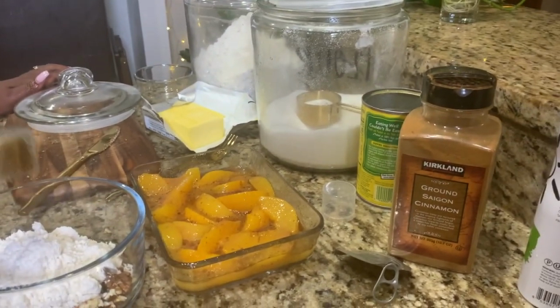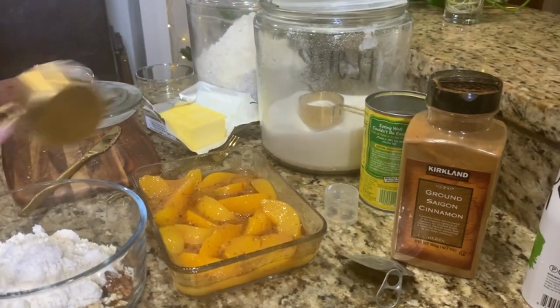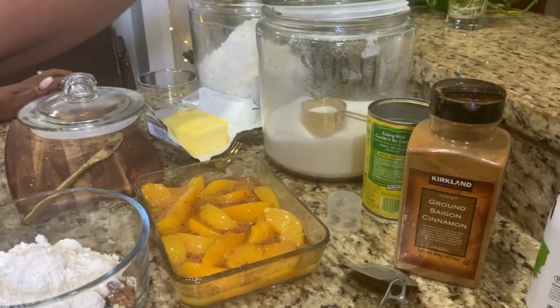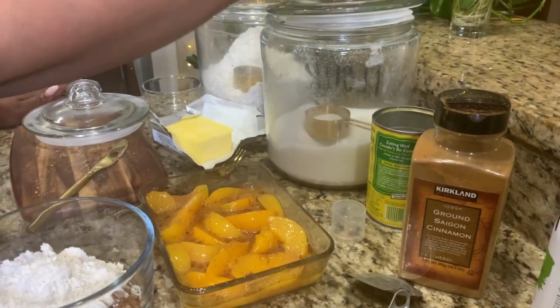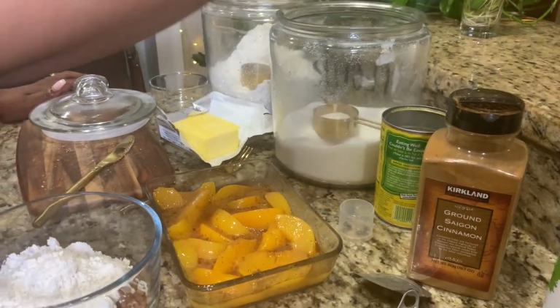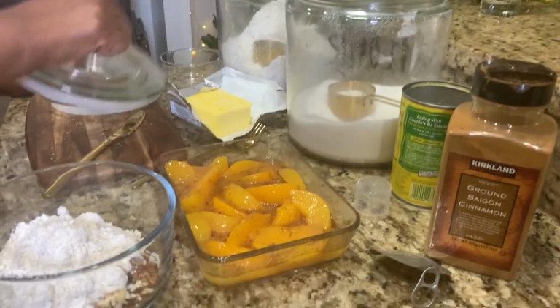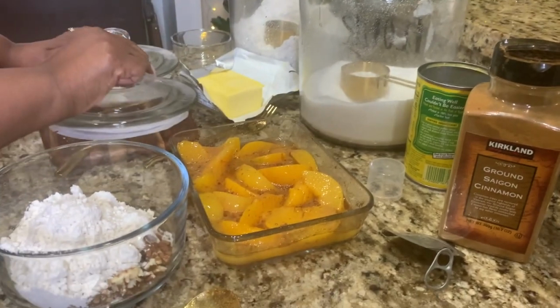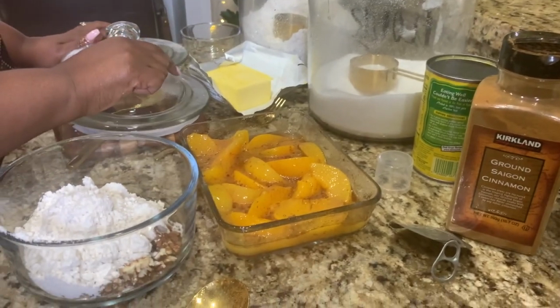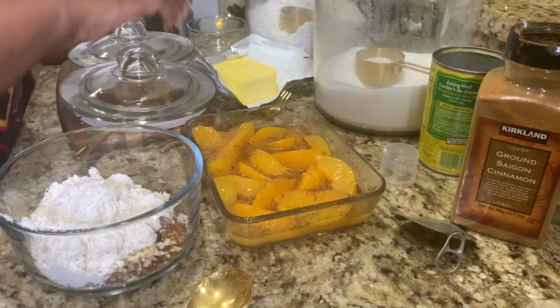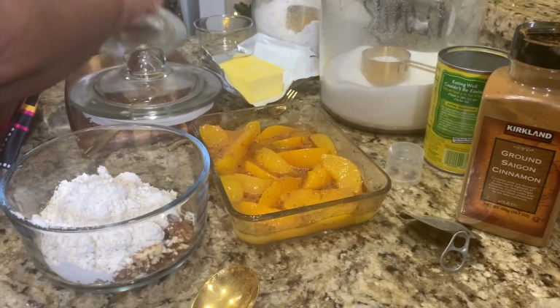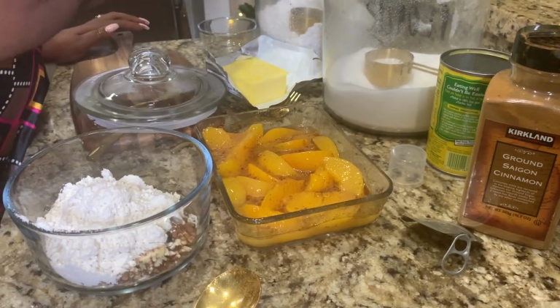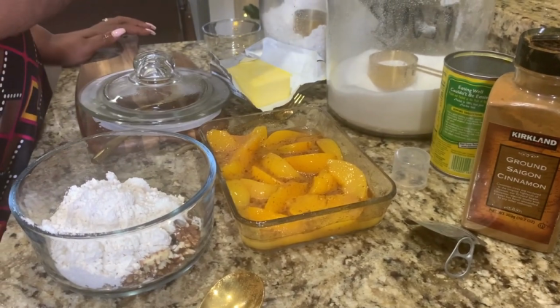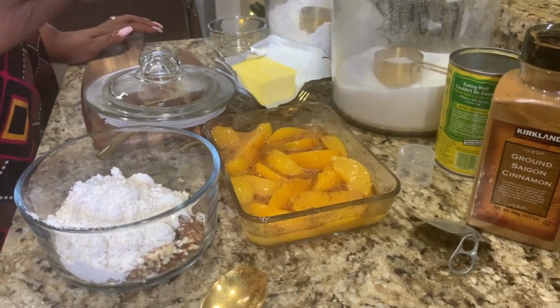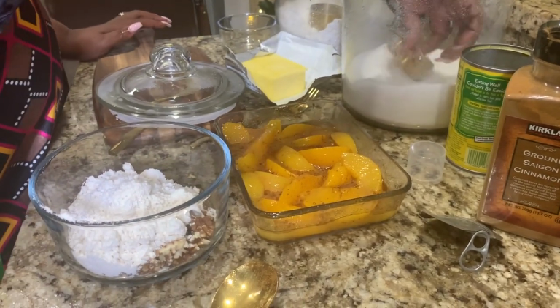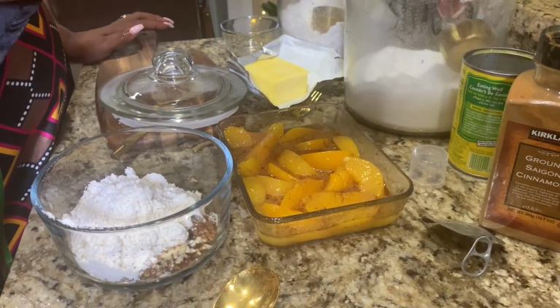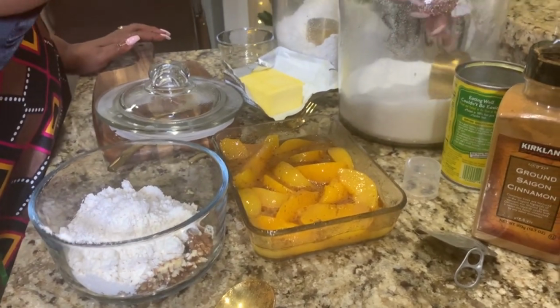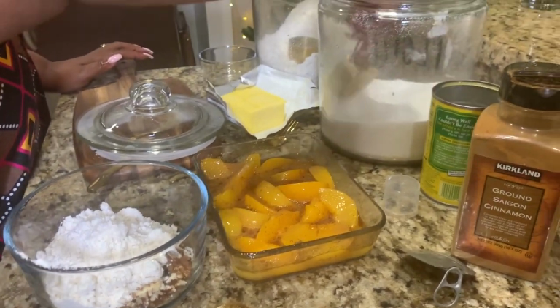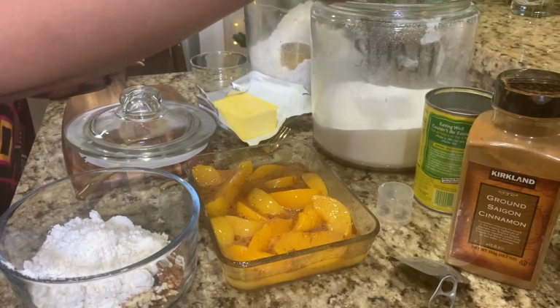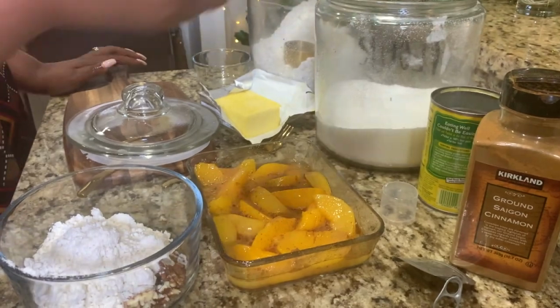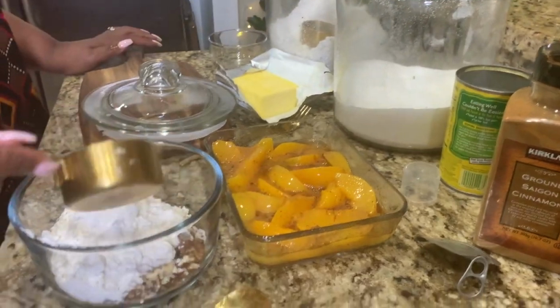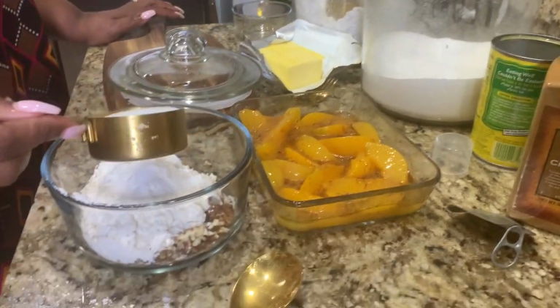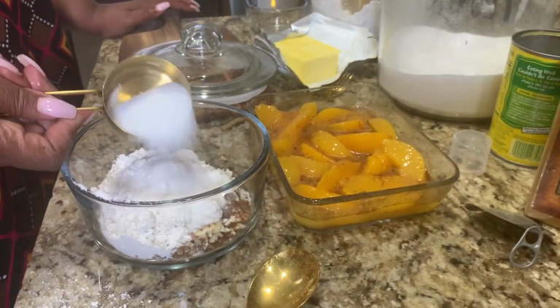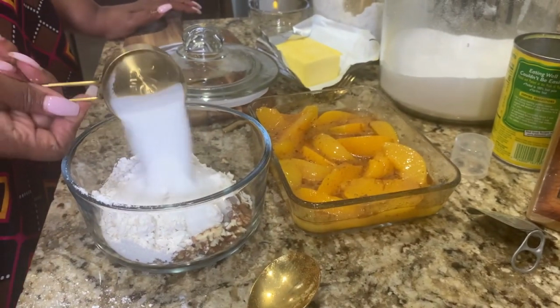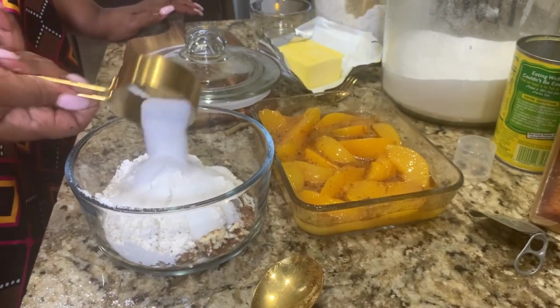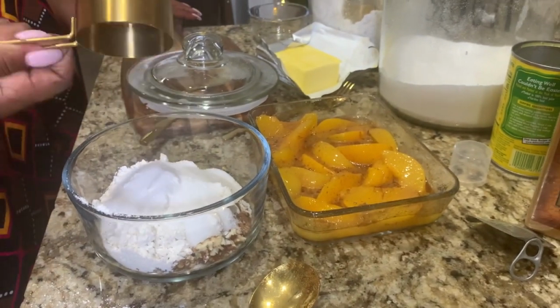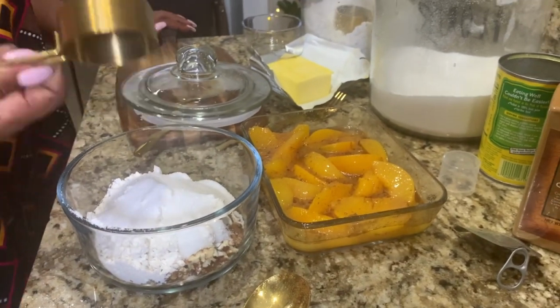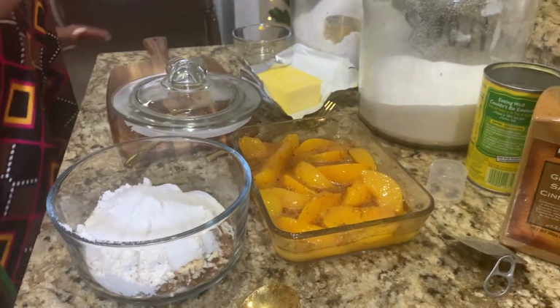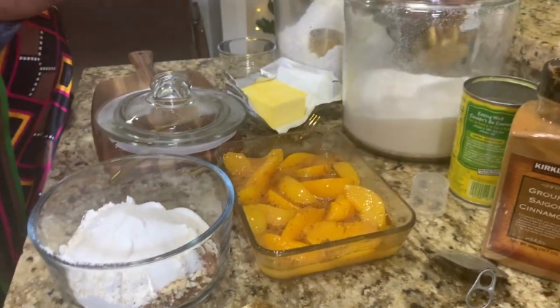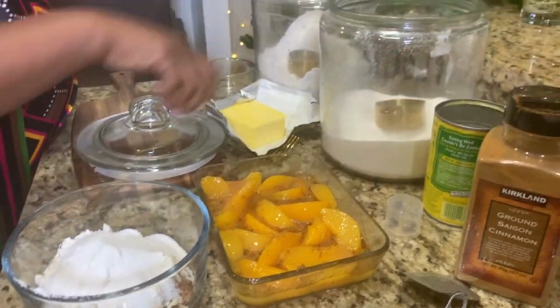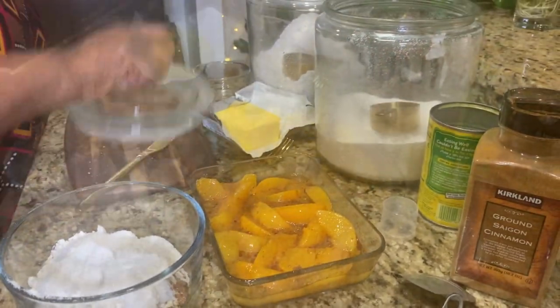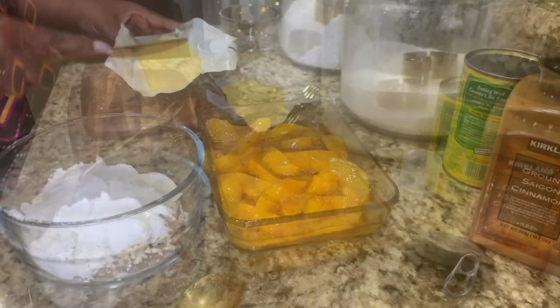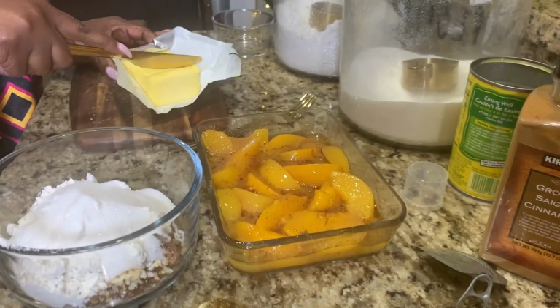And if you're going to use unsalted butter, then you're going to want to add salt to that dry mixture as well. I'm using salted butter here, so I didn't need to add additional salt.